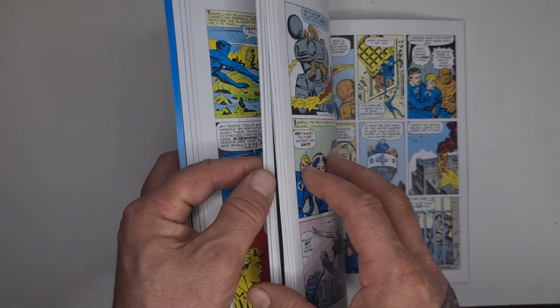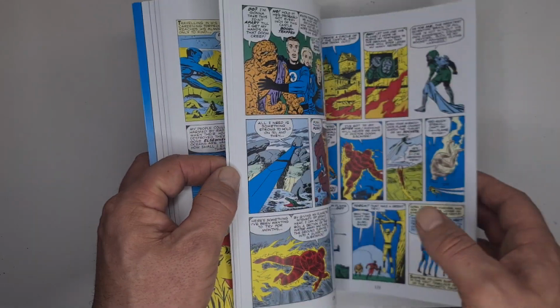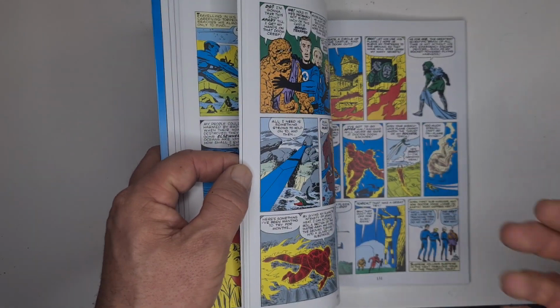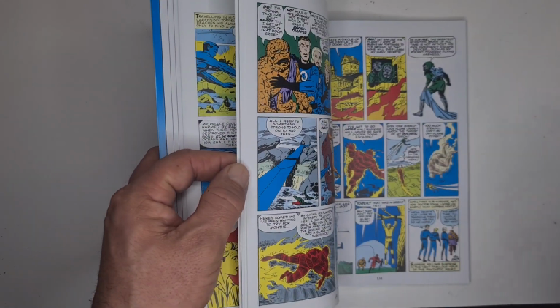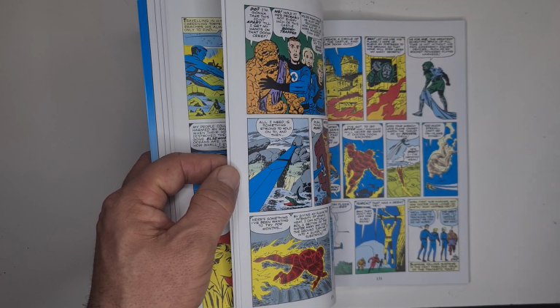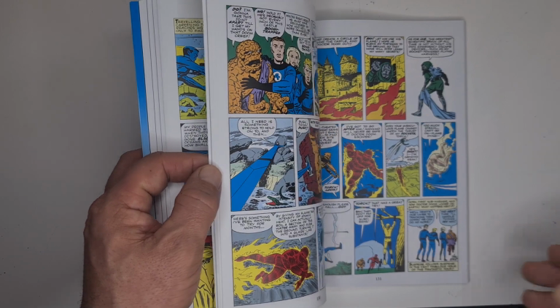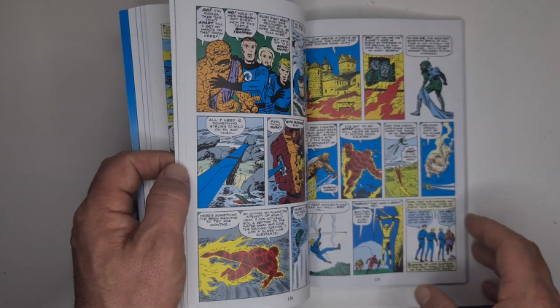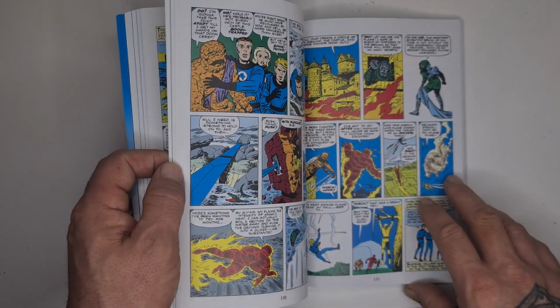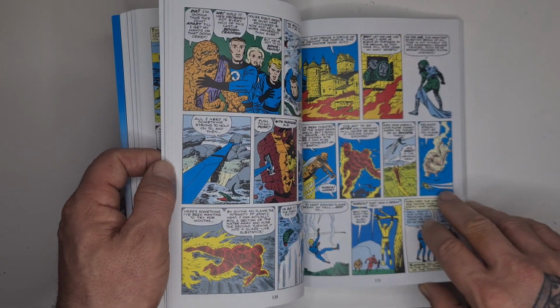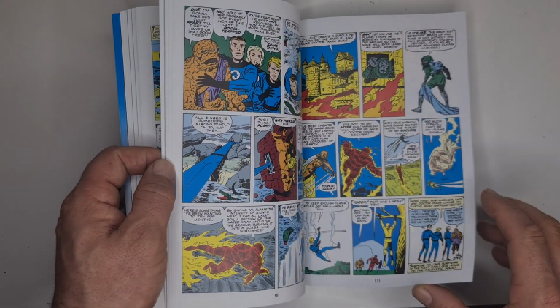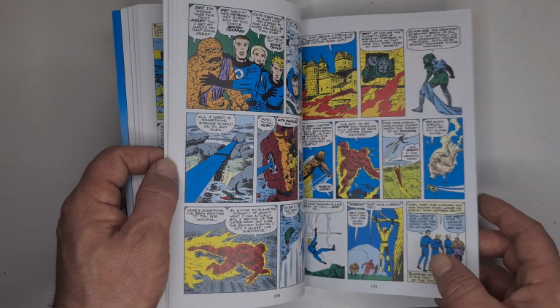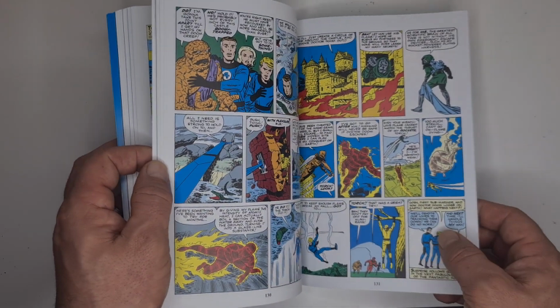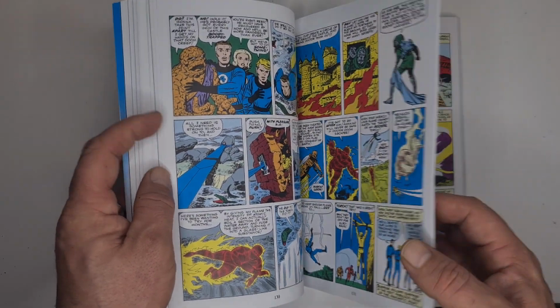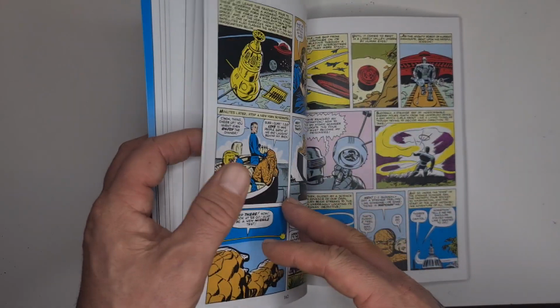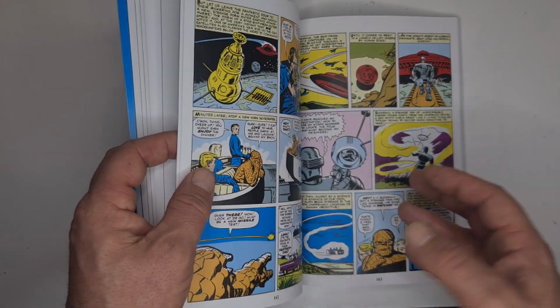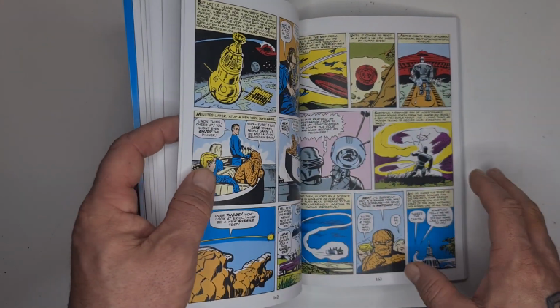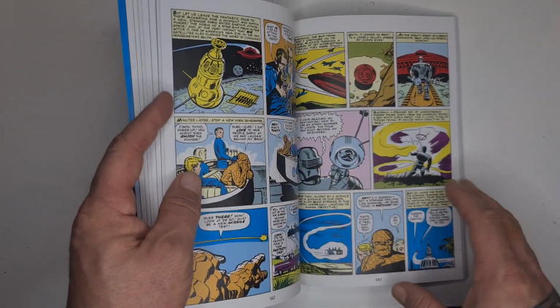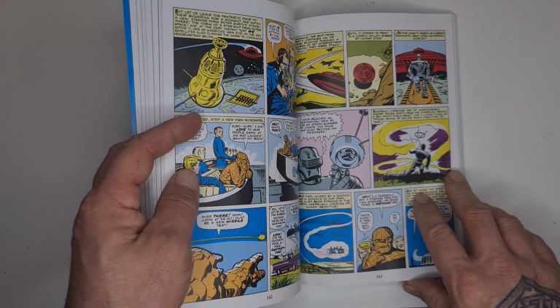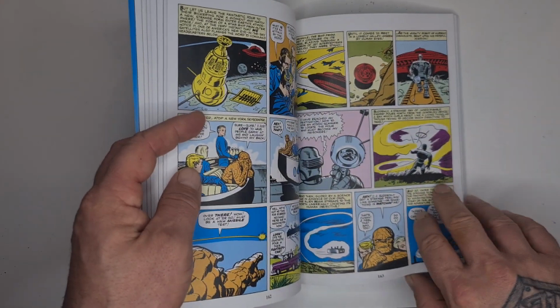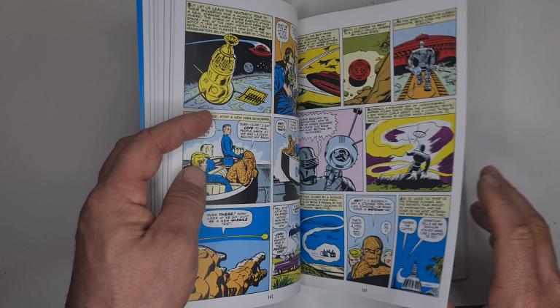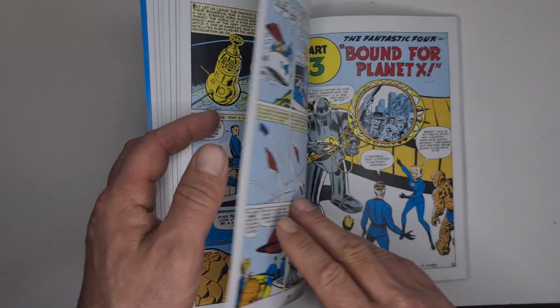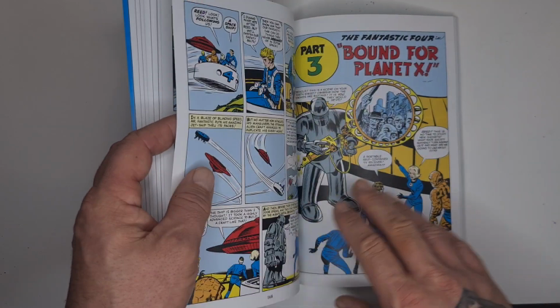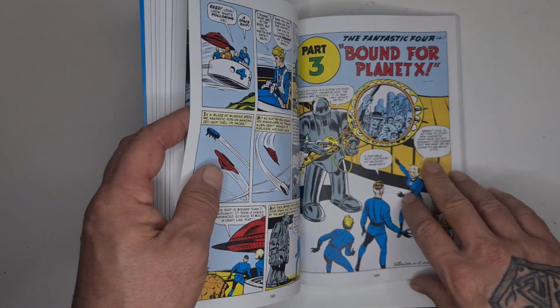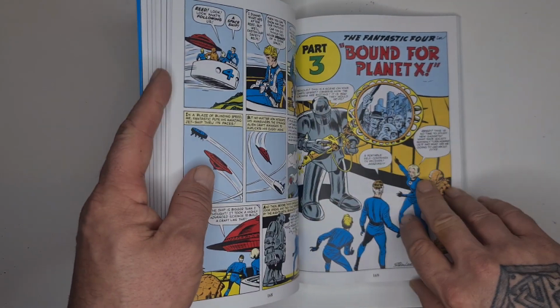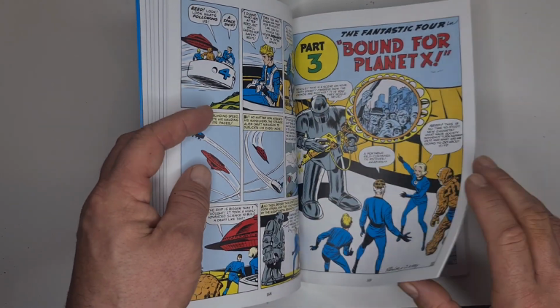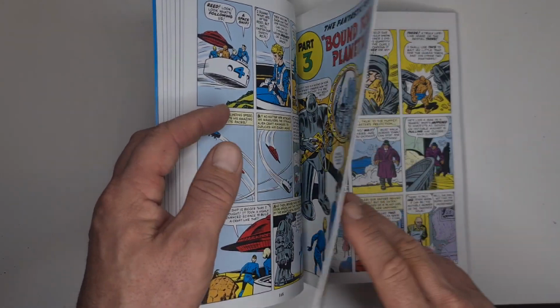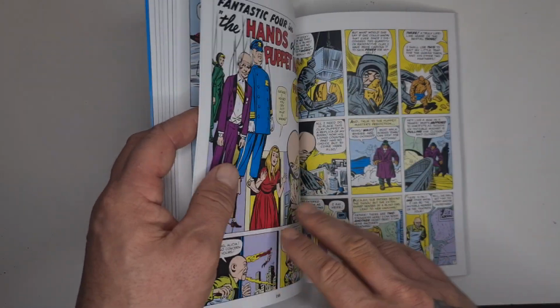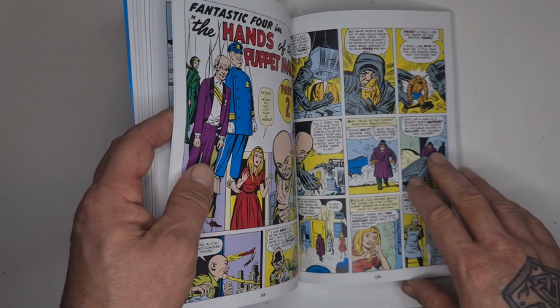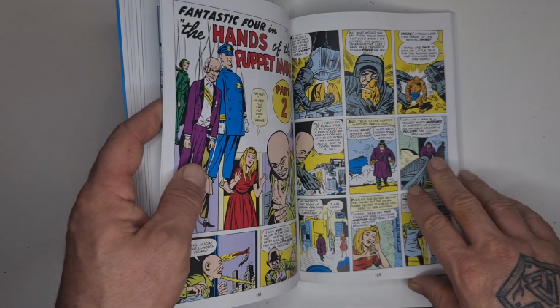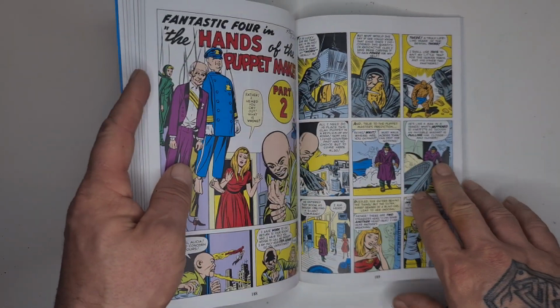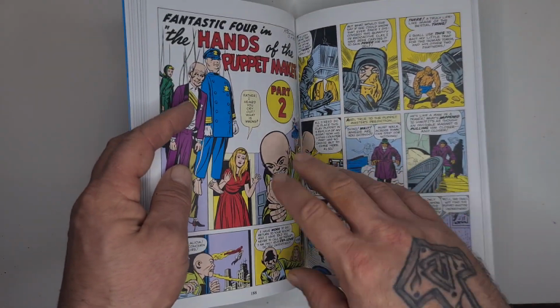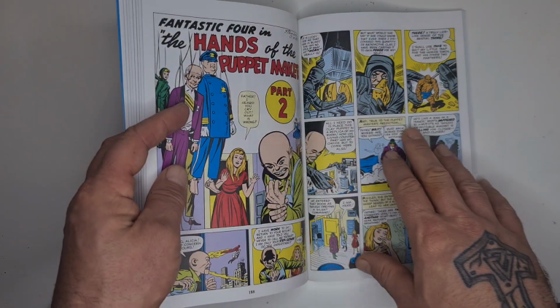Sorry if I sound stuffed up, I've got a bit of a cold. But yeah, it's a Fantastic Four and it is really really good. There's the Puppet Master.